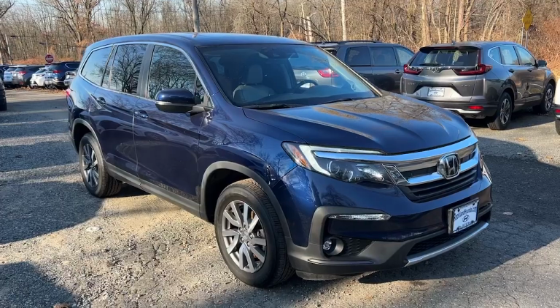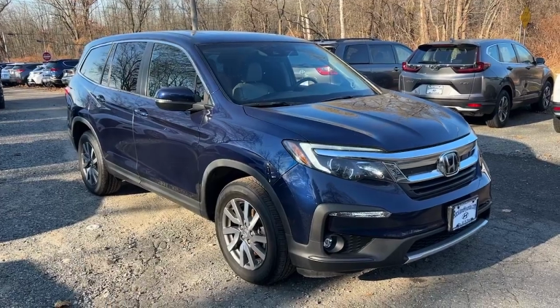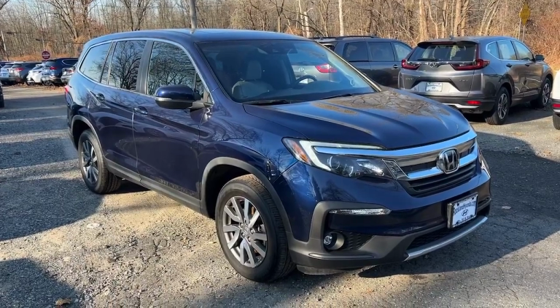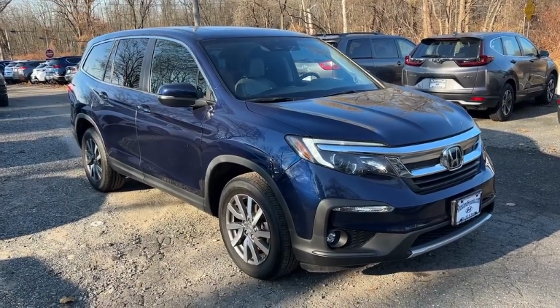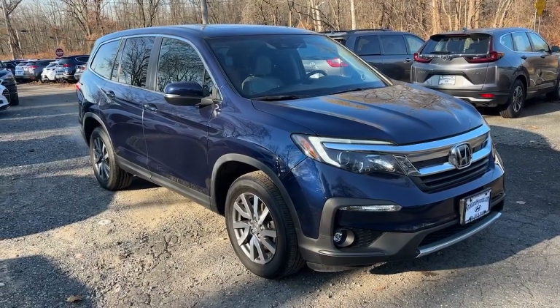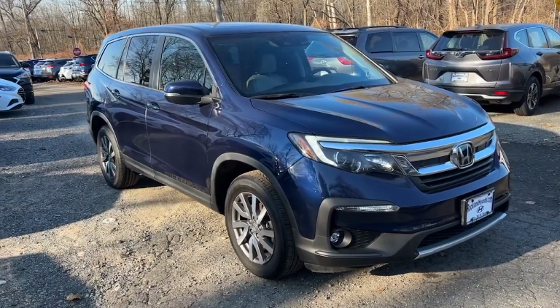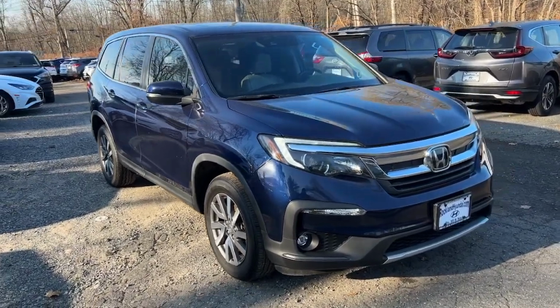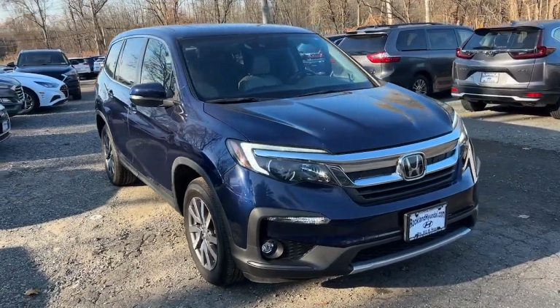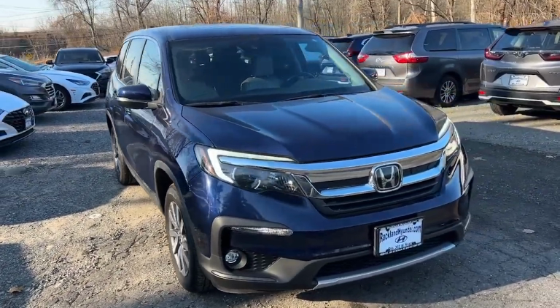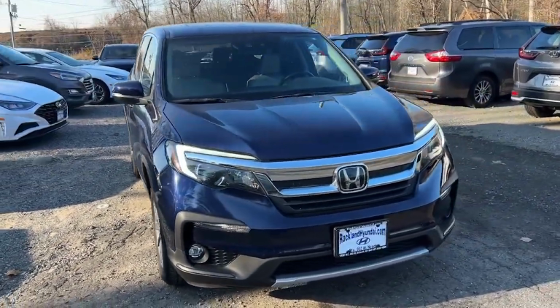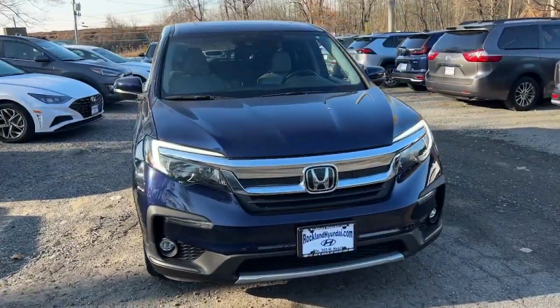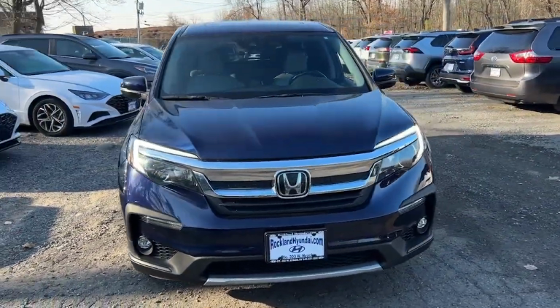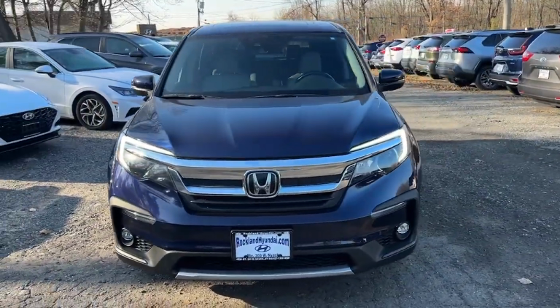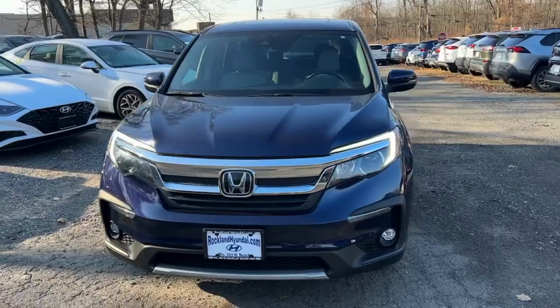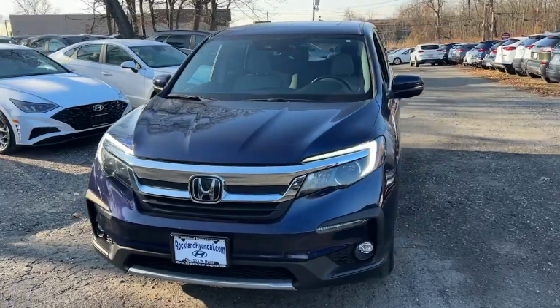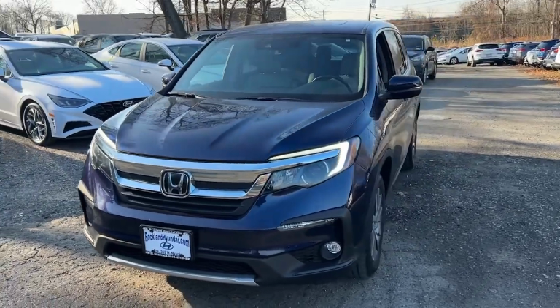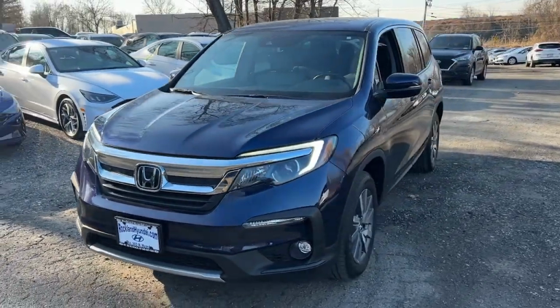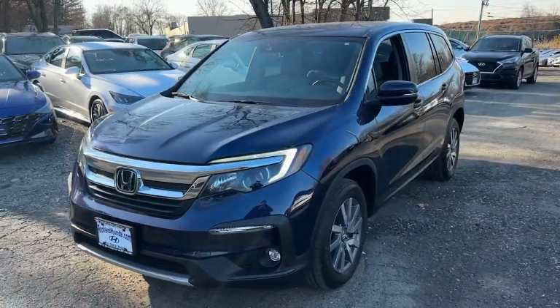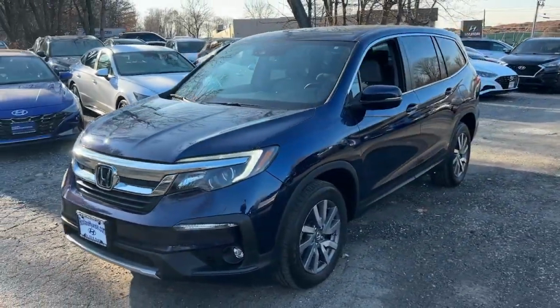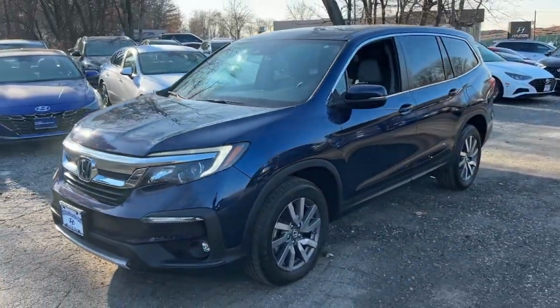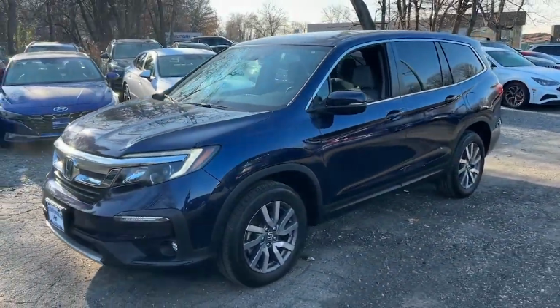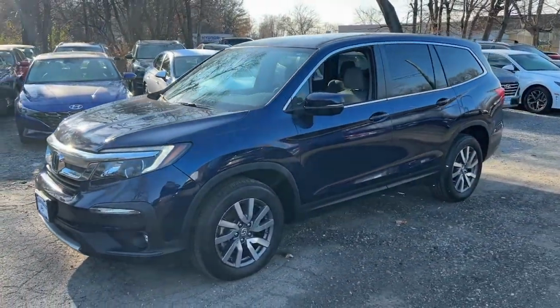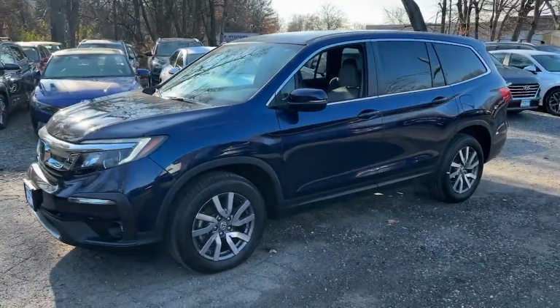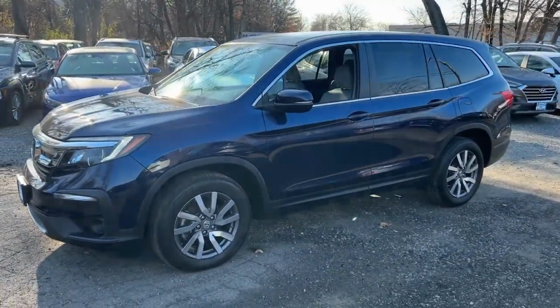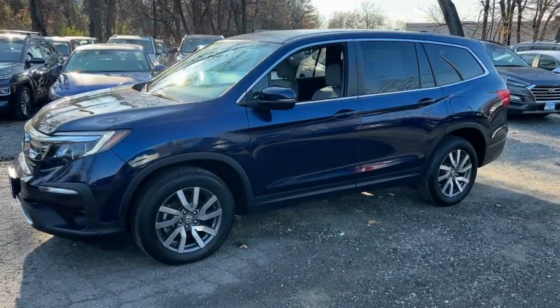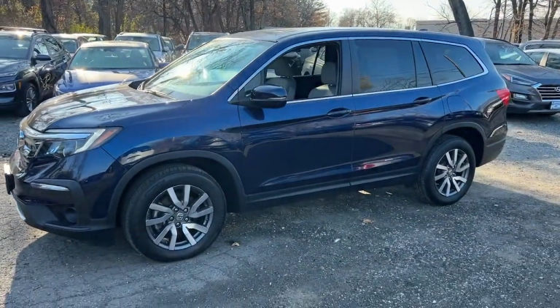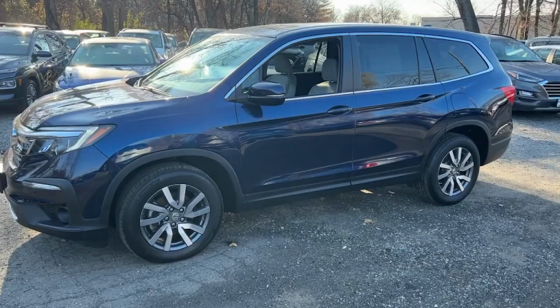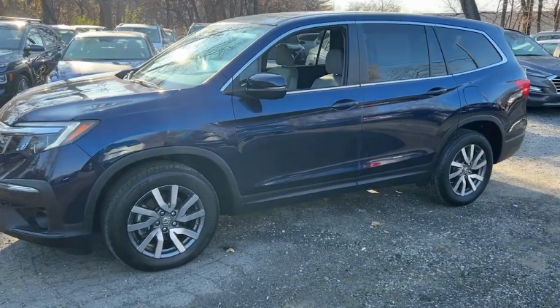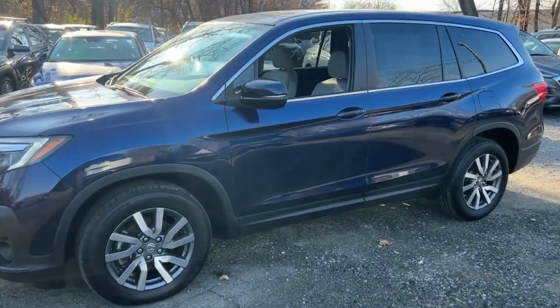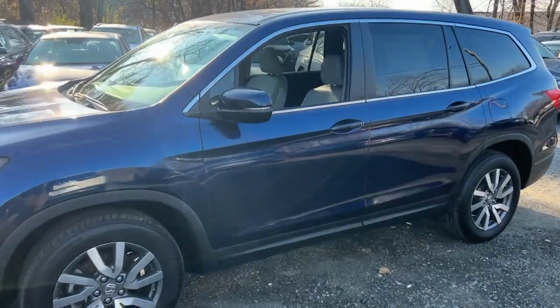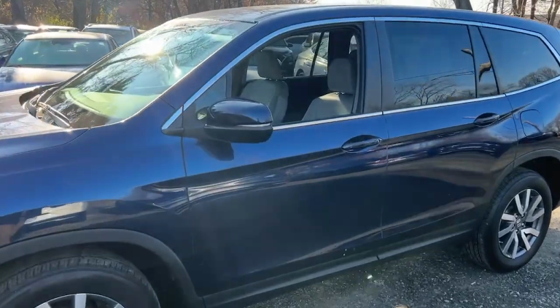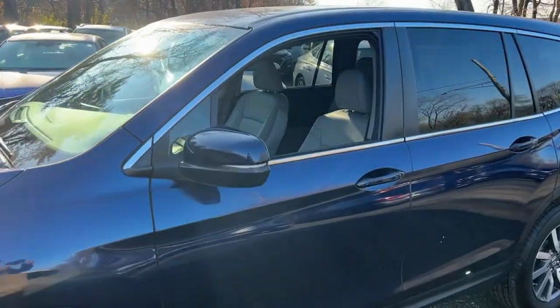Can you see yourself in the 2020 Honda Pilot? With less than 35,000 miles on the odometer, this vehicle provides excellent value. Take a closer look at this super-capable Pilot.